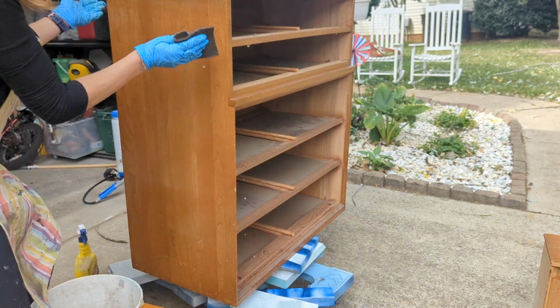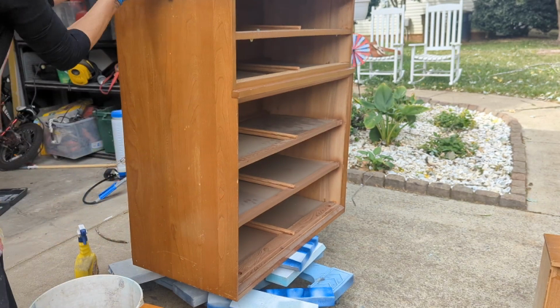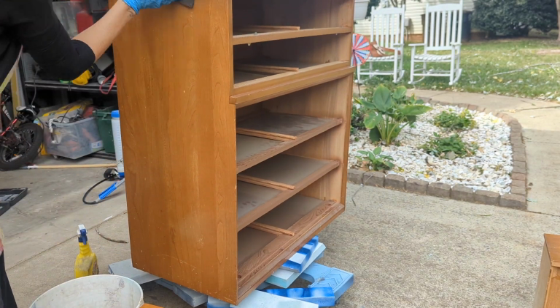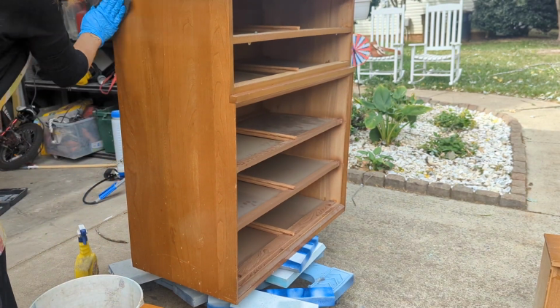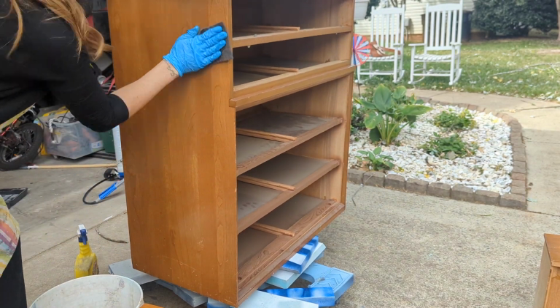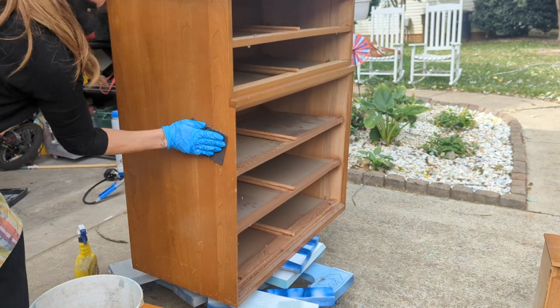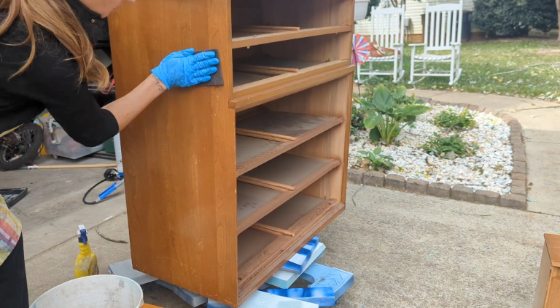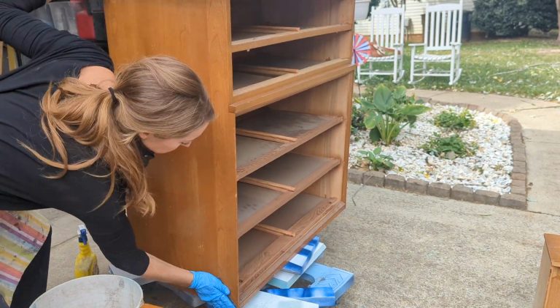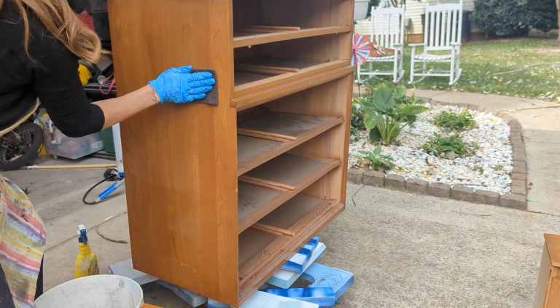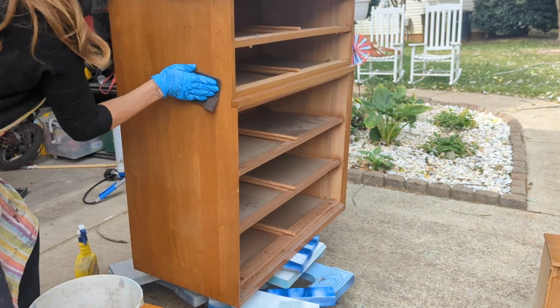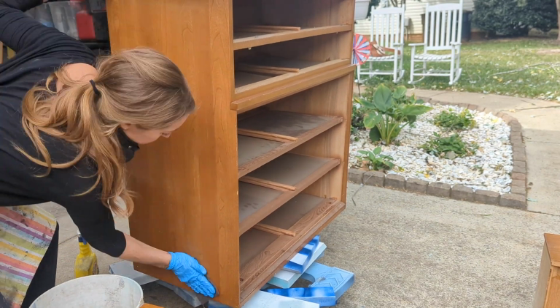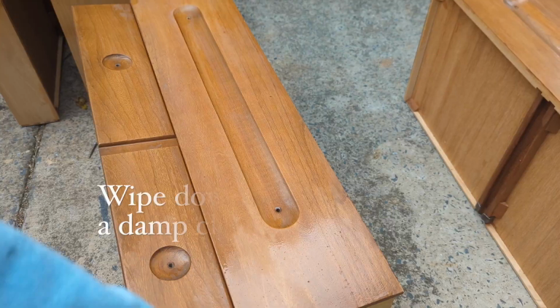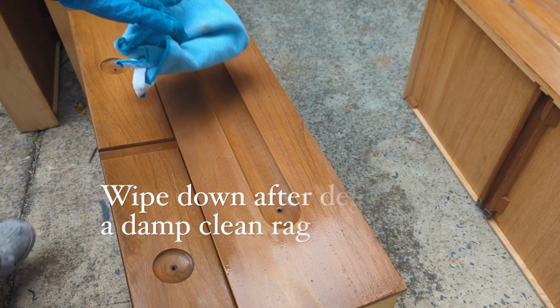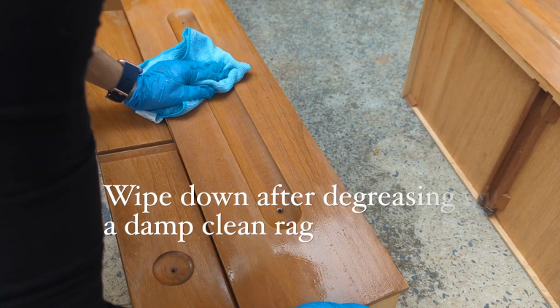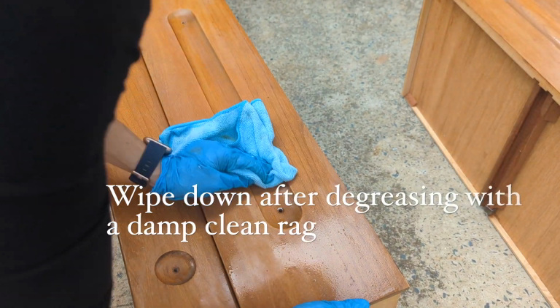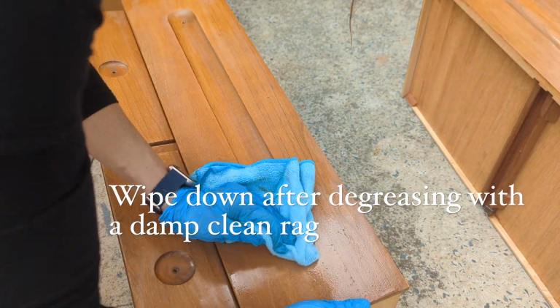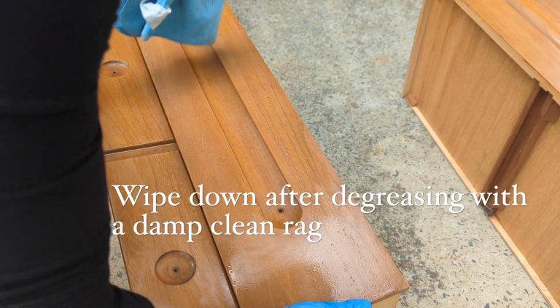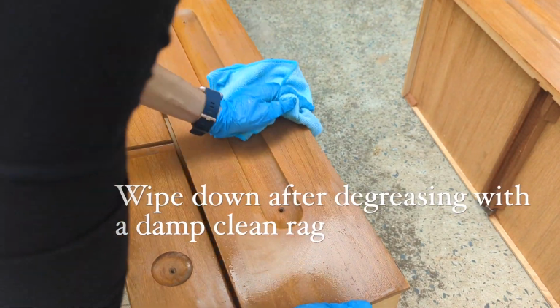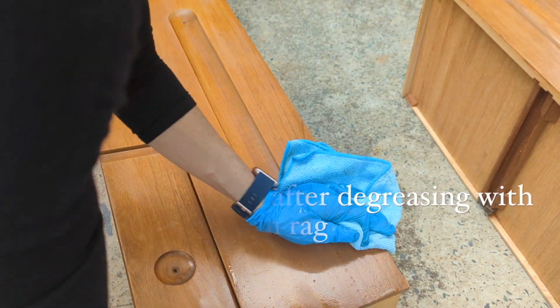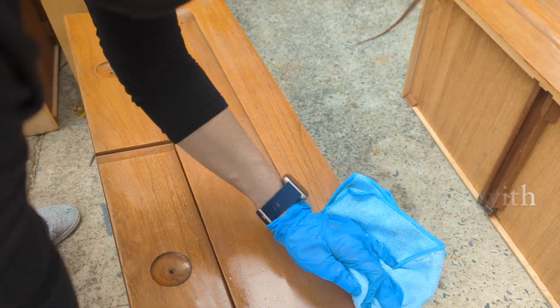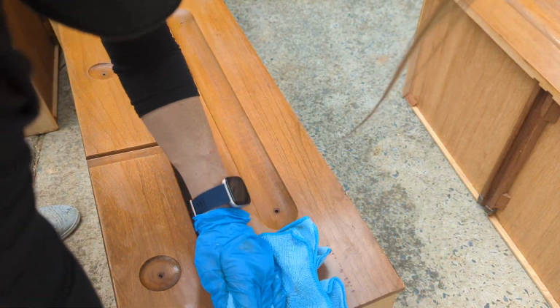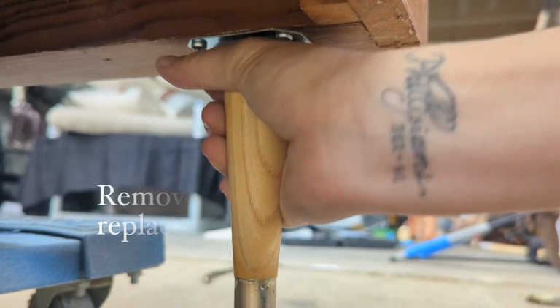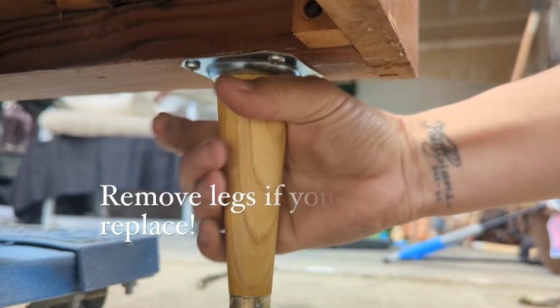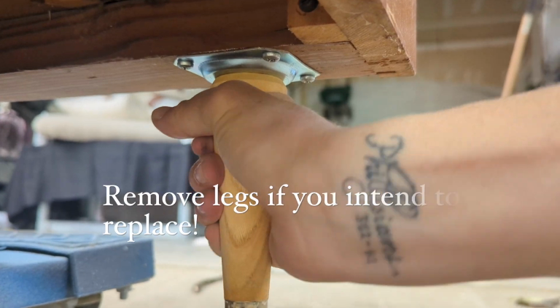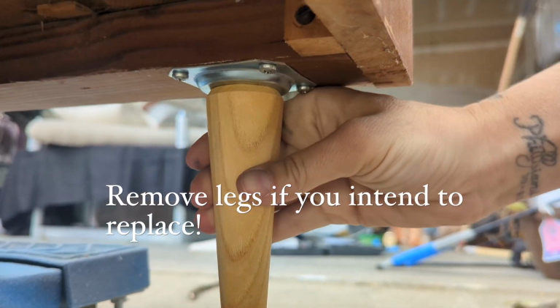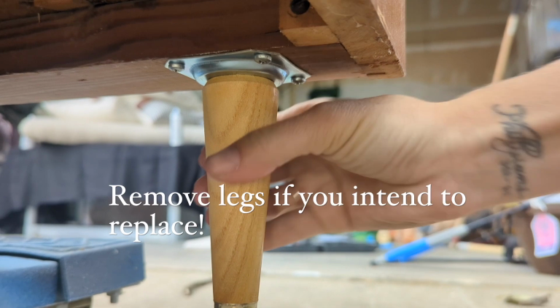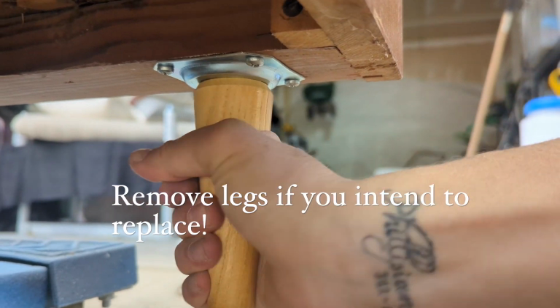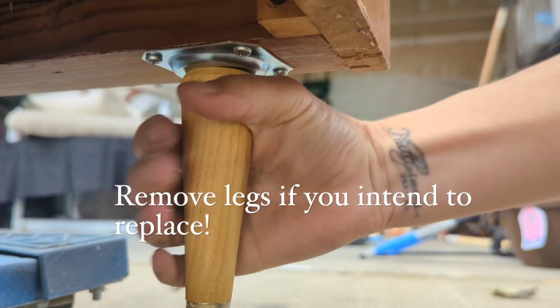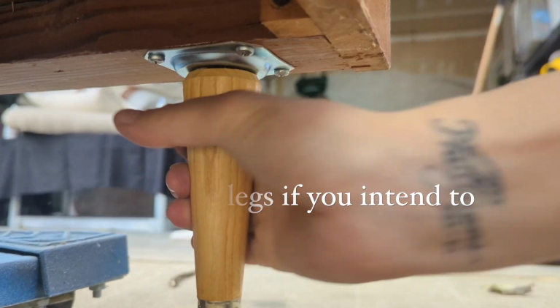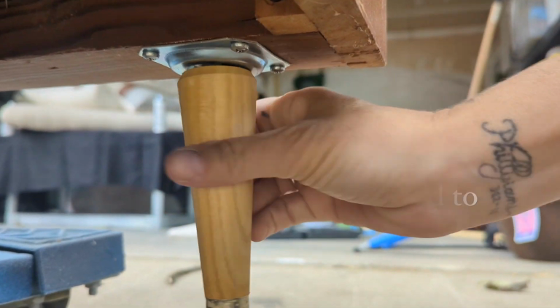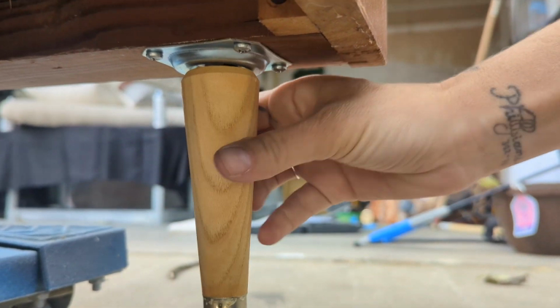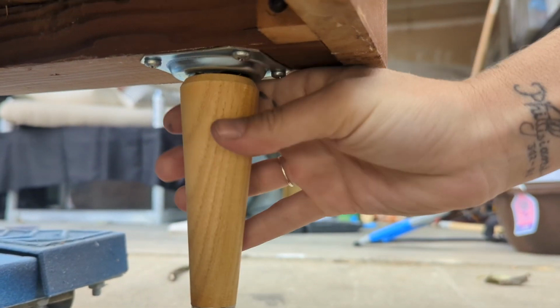Next I'm going to take another degreaser and I'm just going to rub it all over the piece. You can use hot water and TSP, which is trisodium phosphate, or you can use a spray degreaser, then just wipe it down with a damp rag.